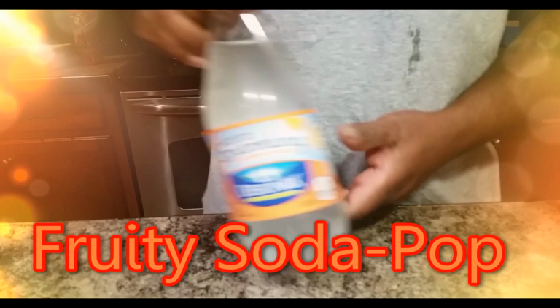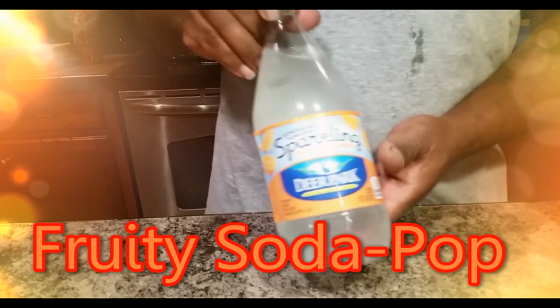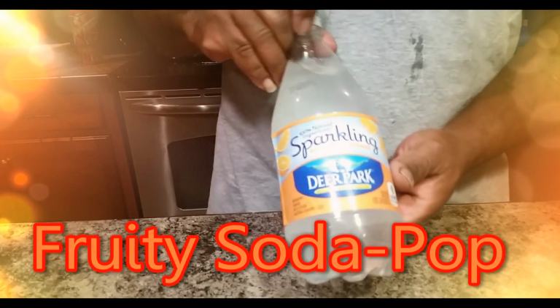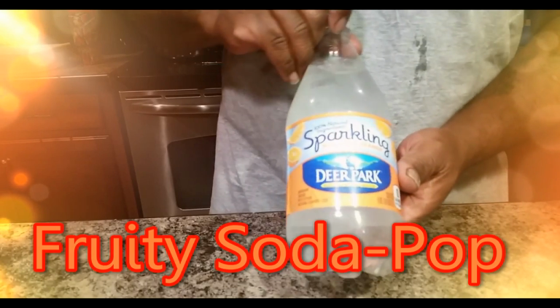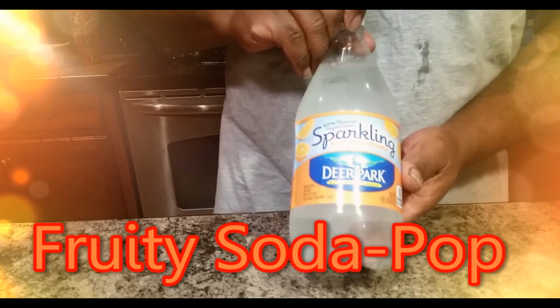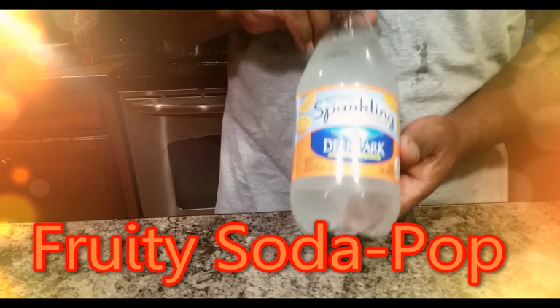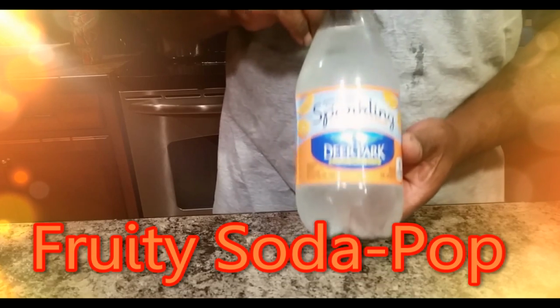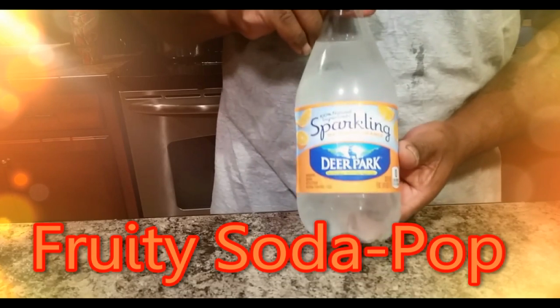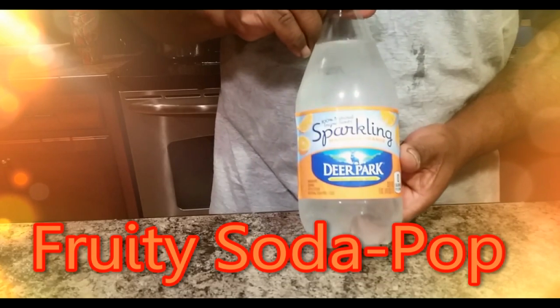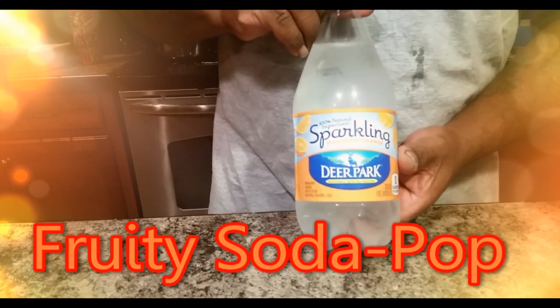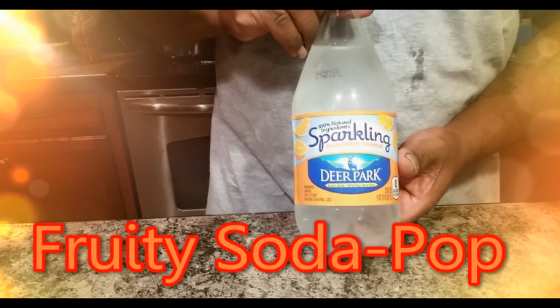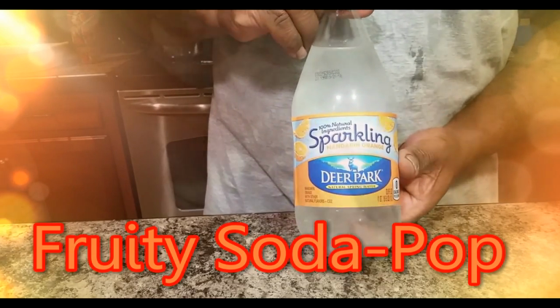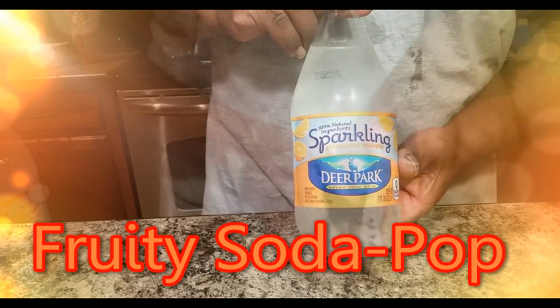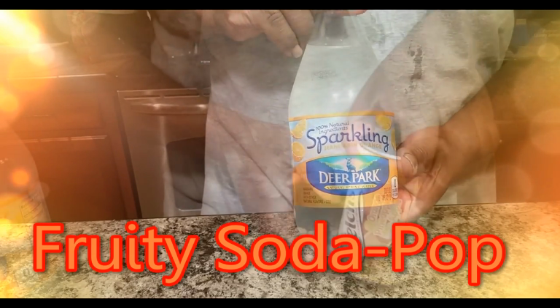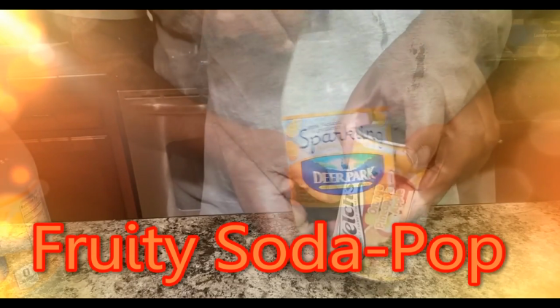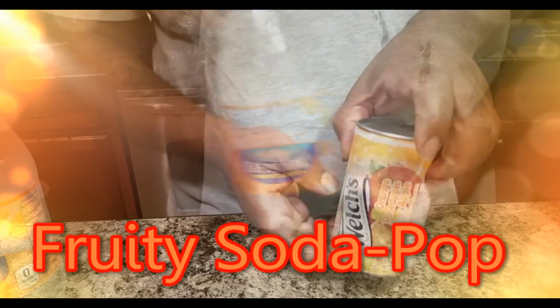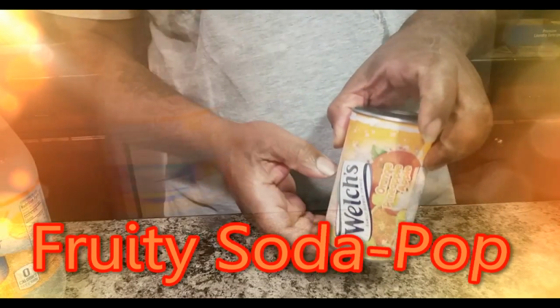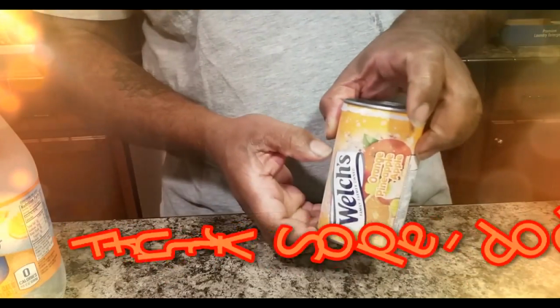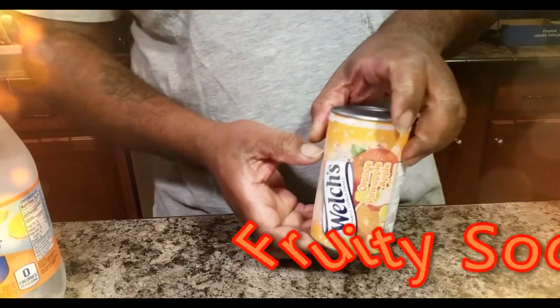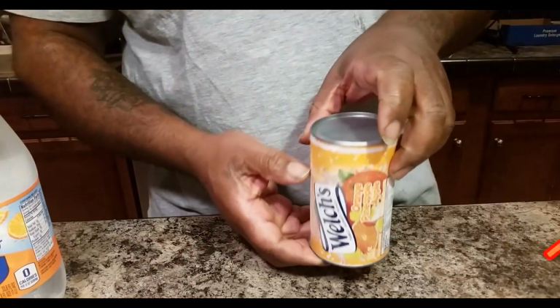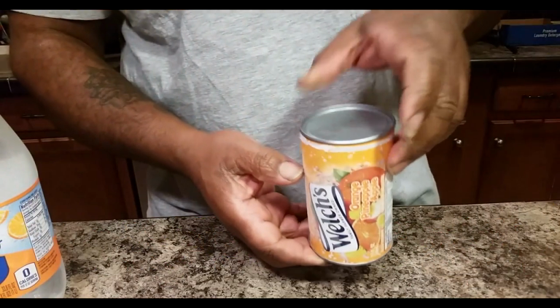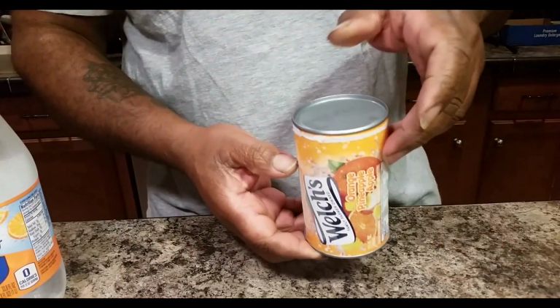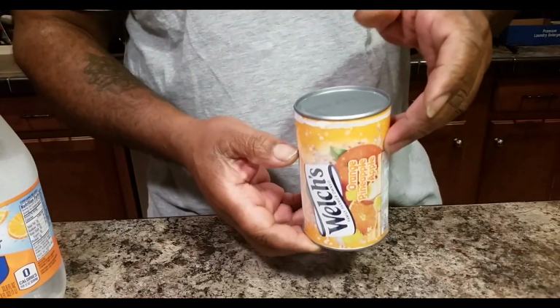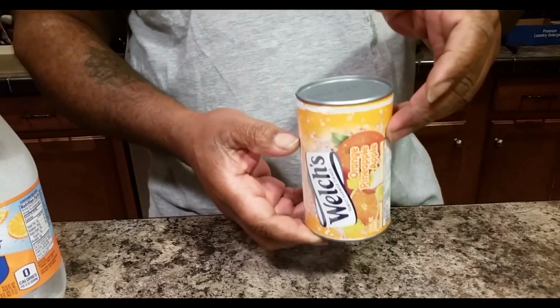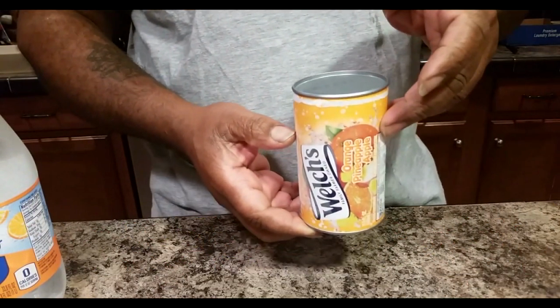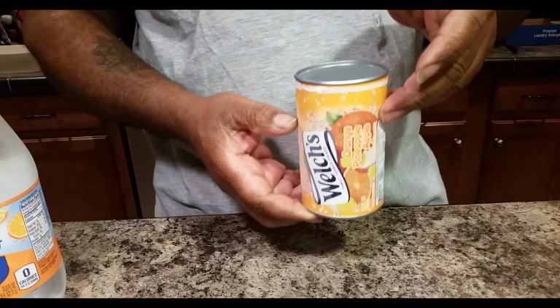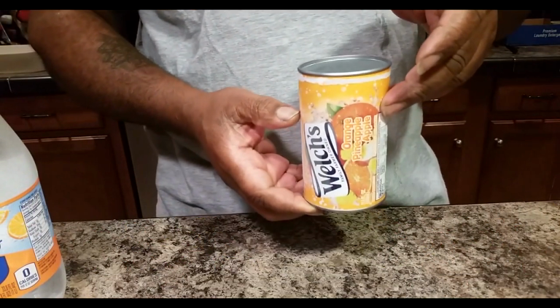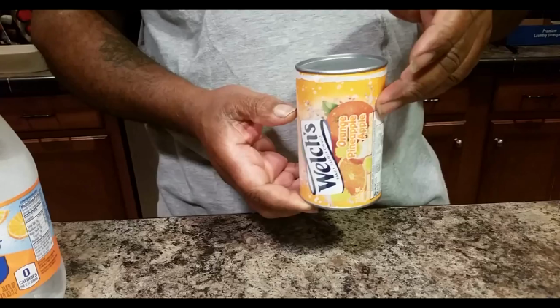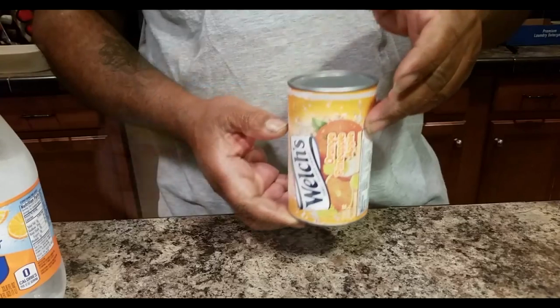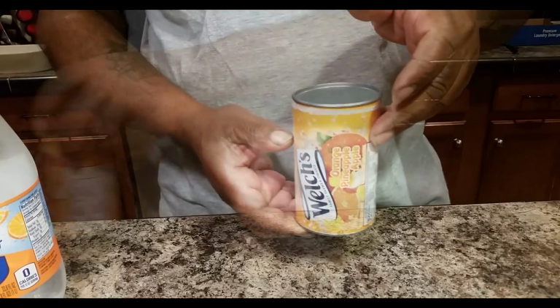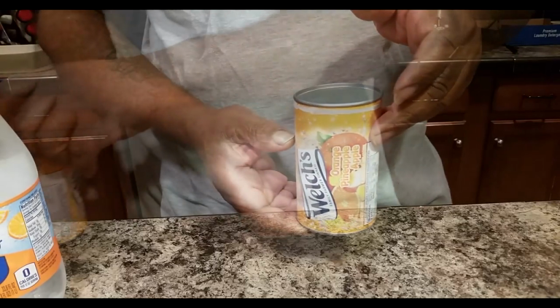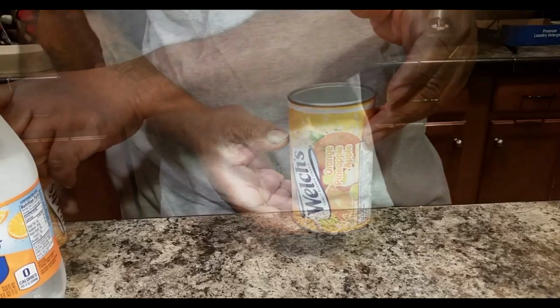All right, something new. We got some sparkling mandarin flavored water. Then we got some Welch's orange pineapple and apple concentrate.